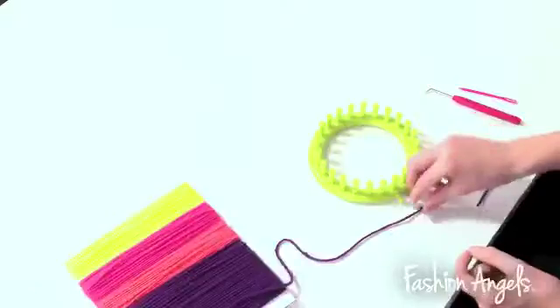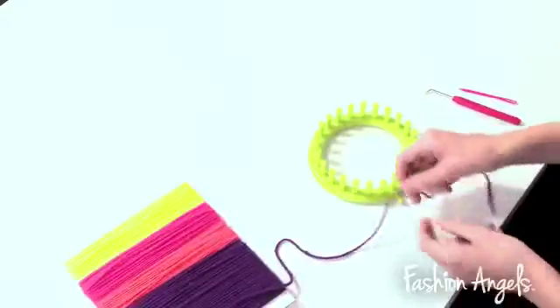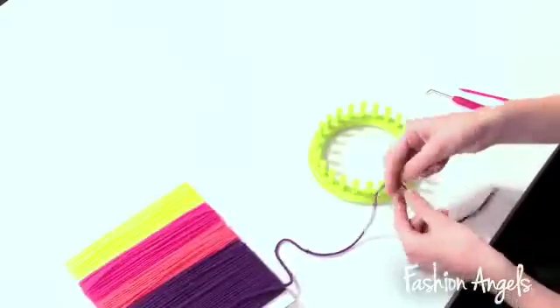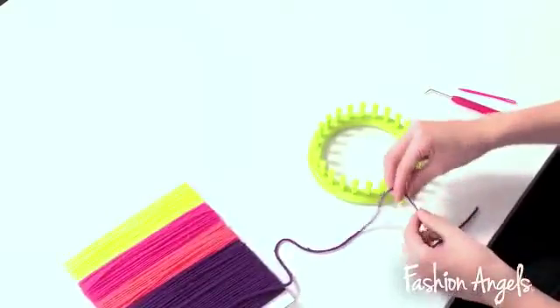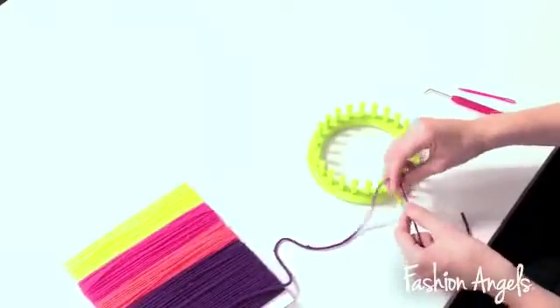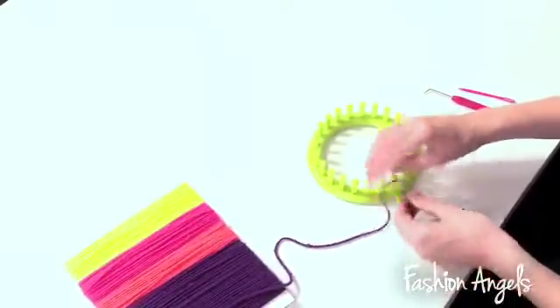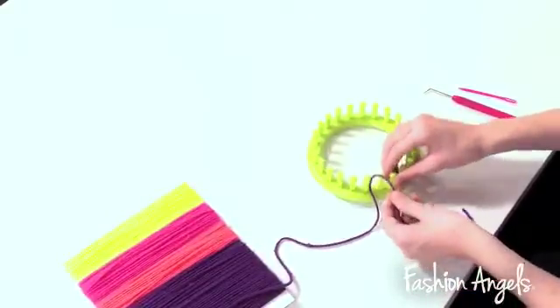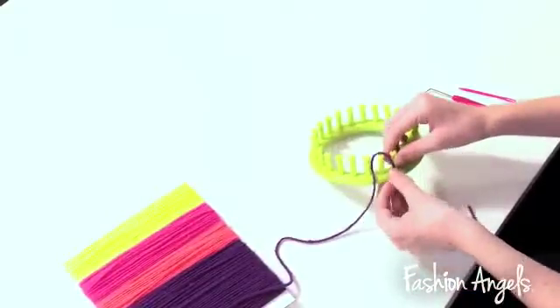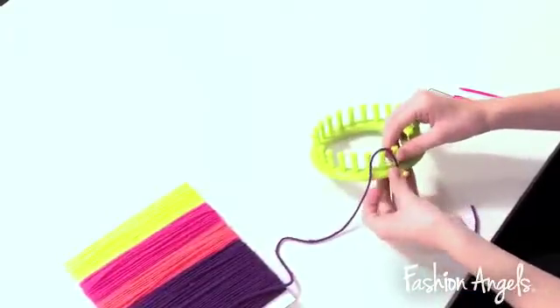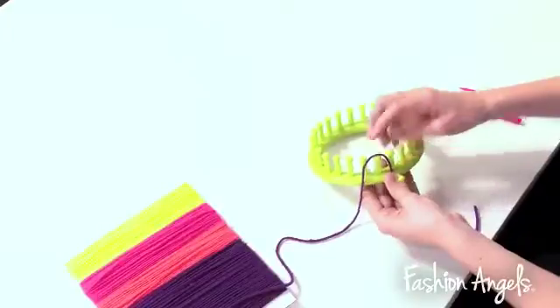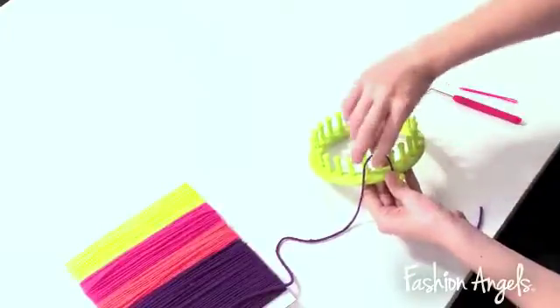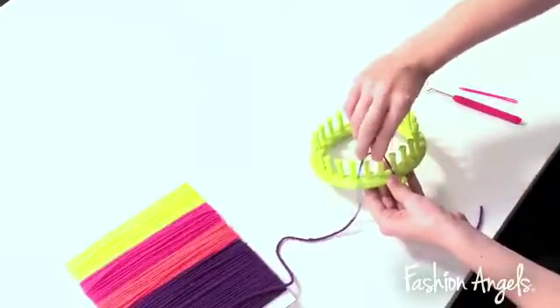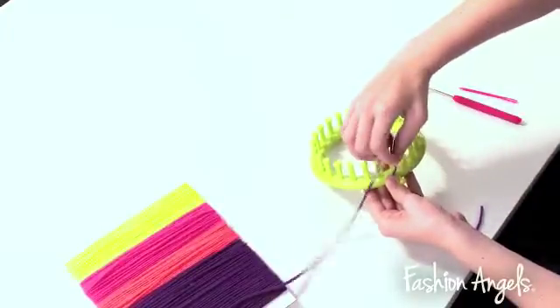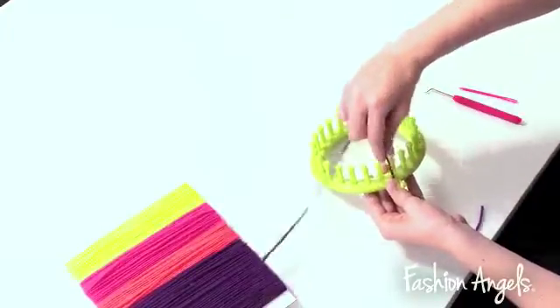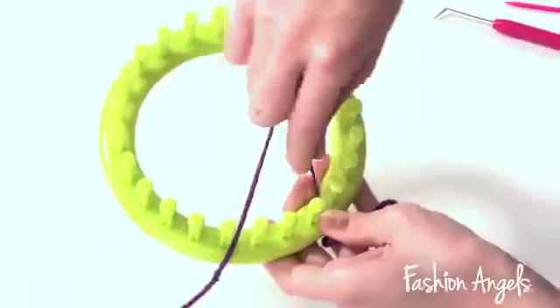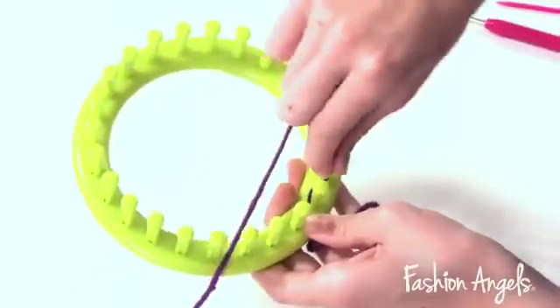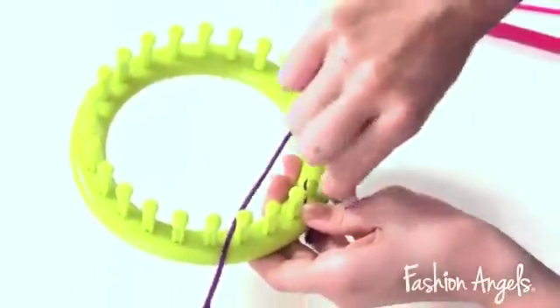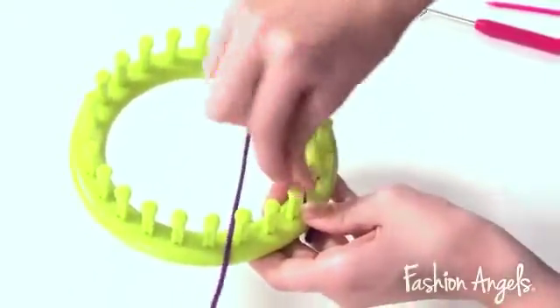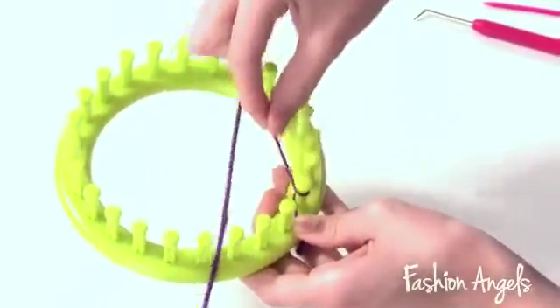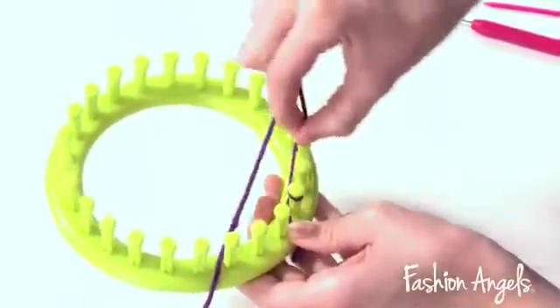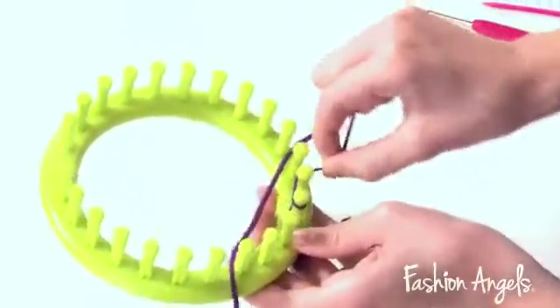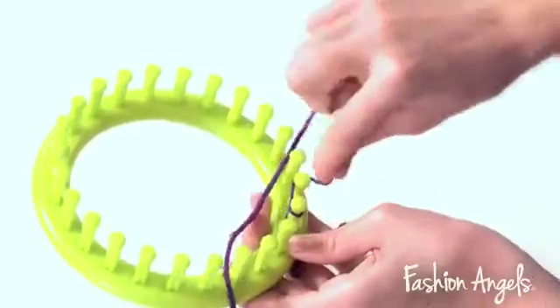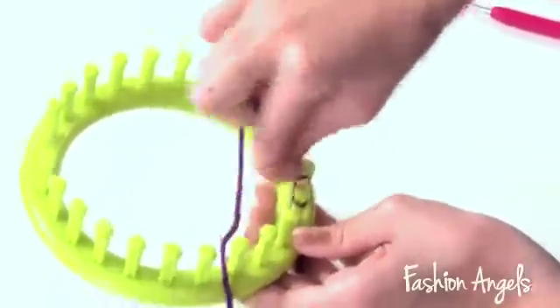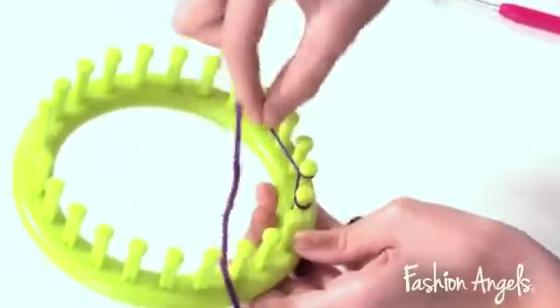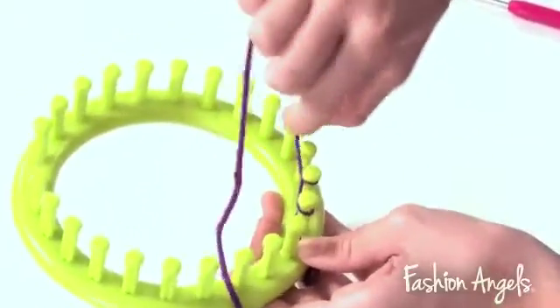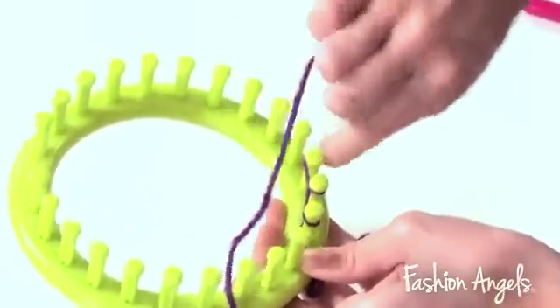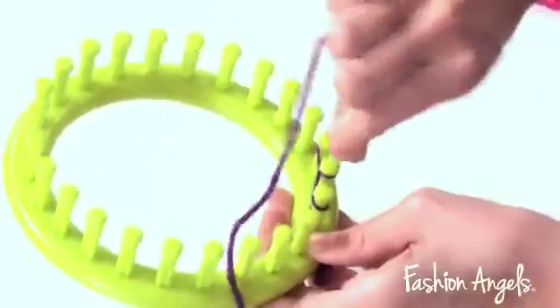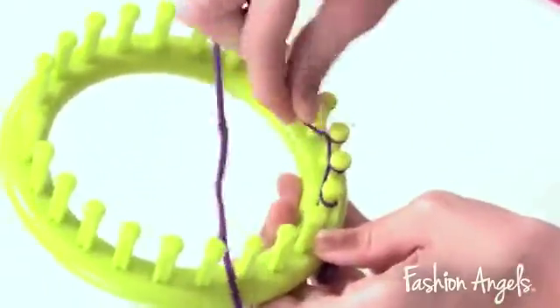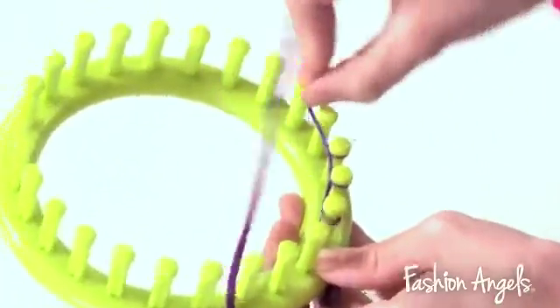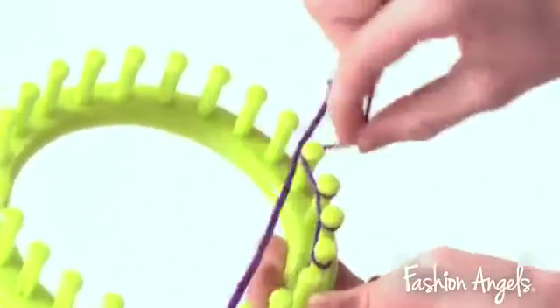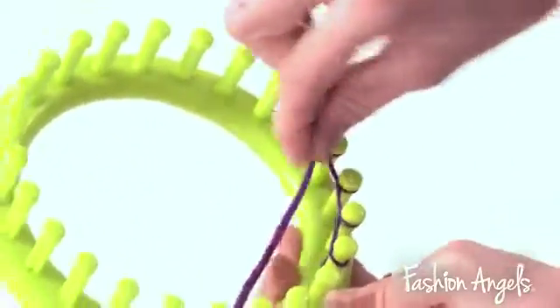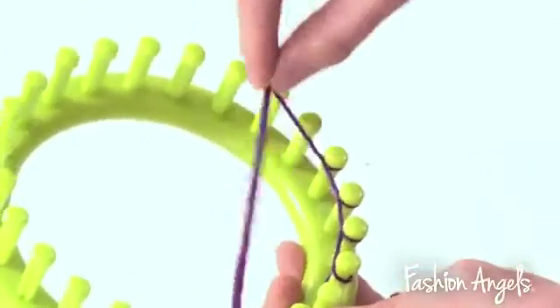To begin, you're going to take your loom and your purple yarn, and you're going to wrap the yarn around the first peg like so. Then, you're going to continue this pattern around the entire loom until you've completed your first row.